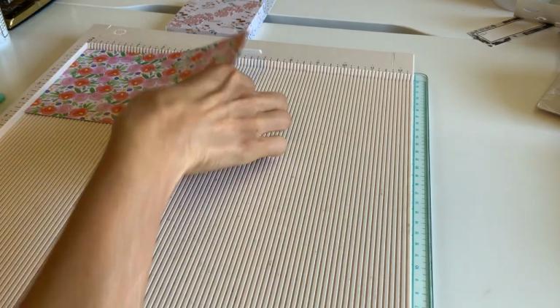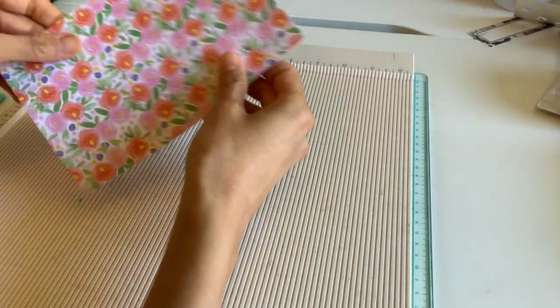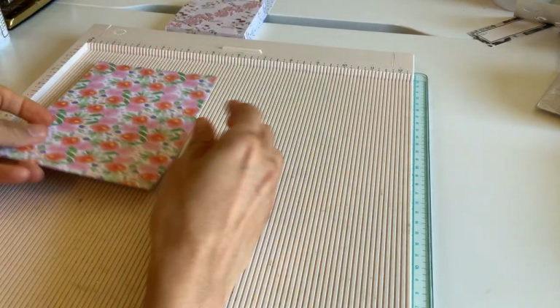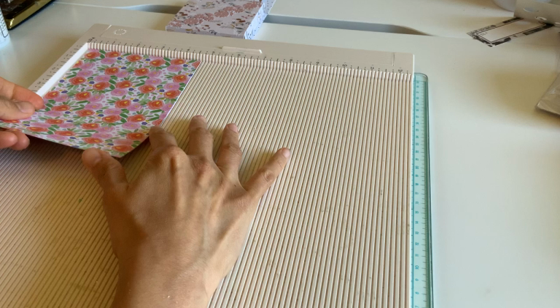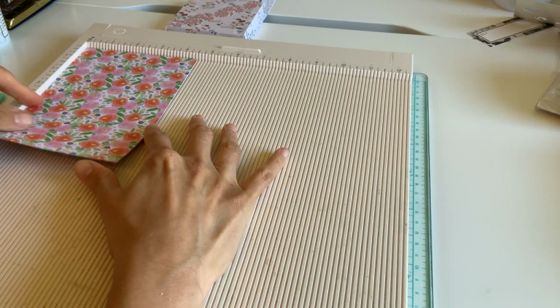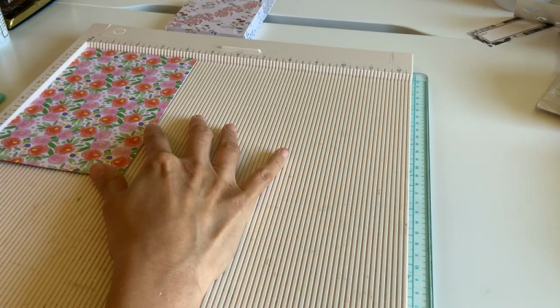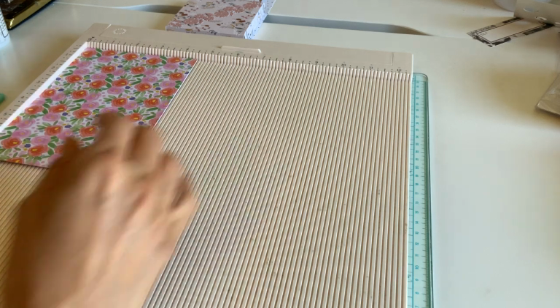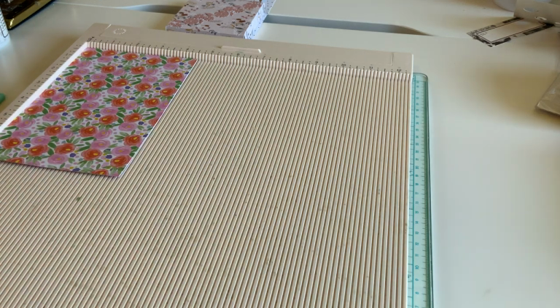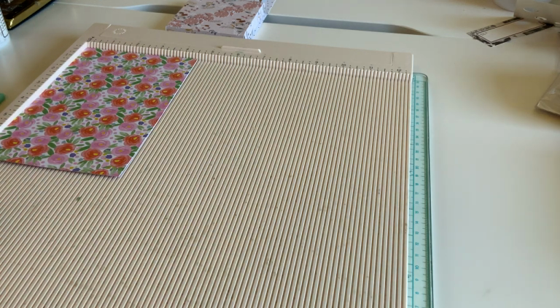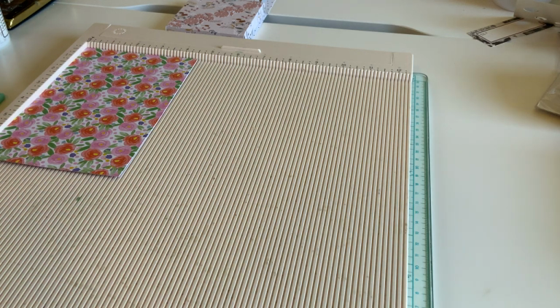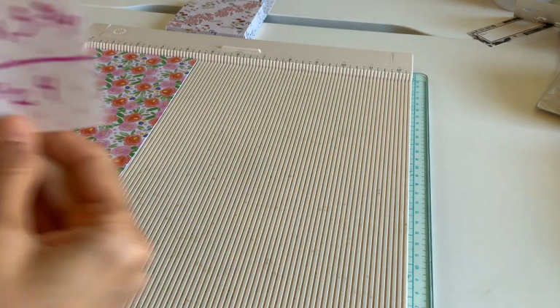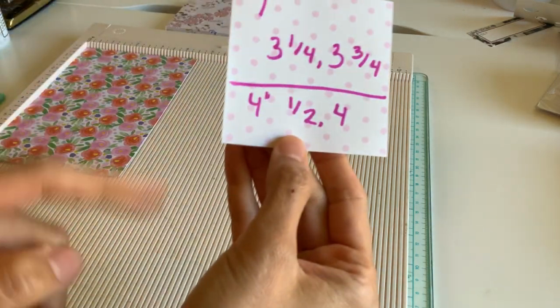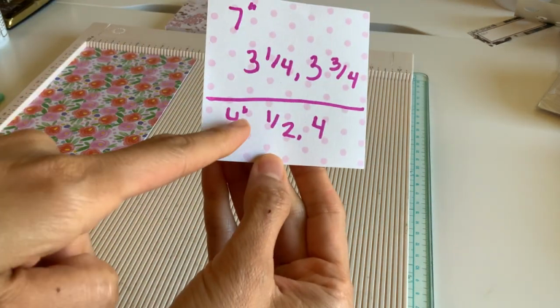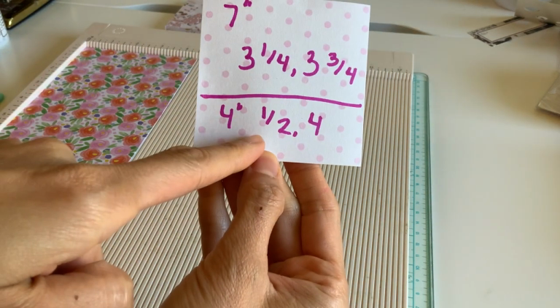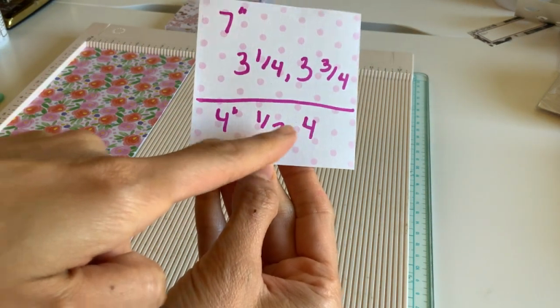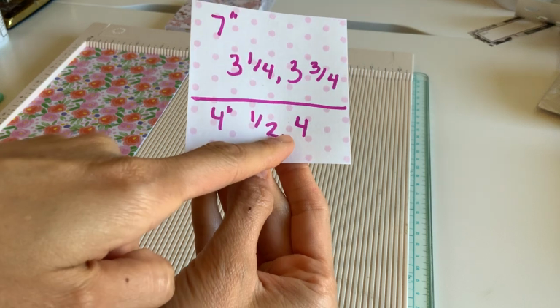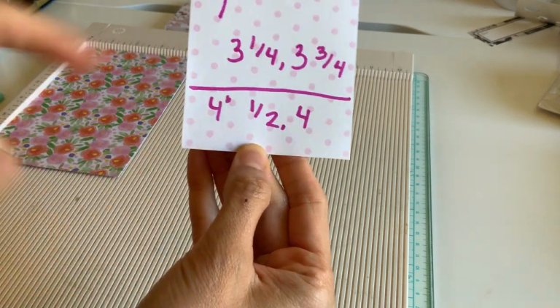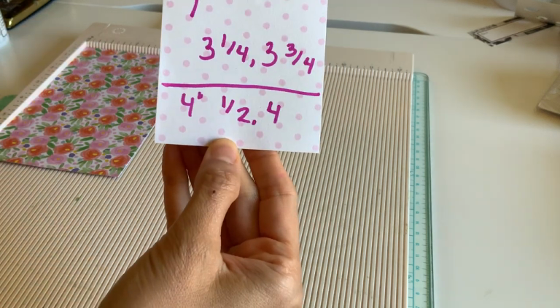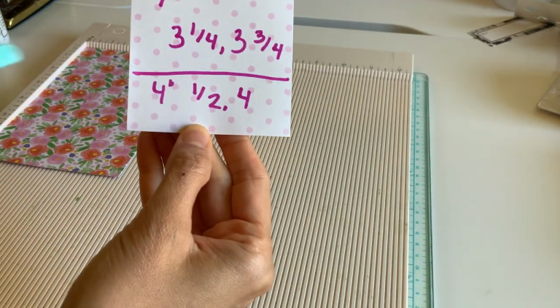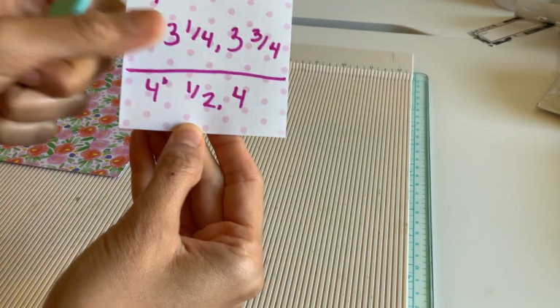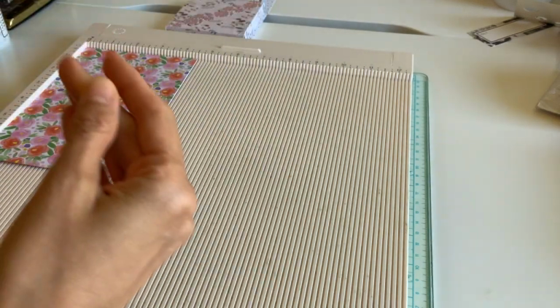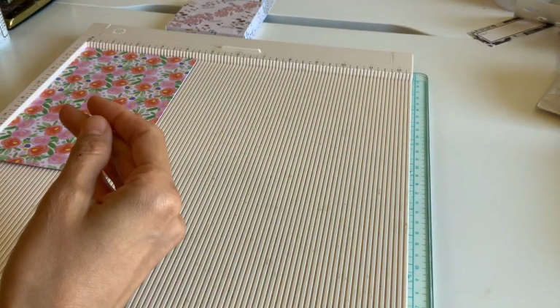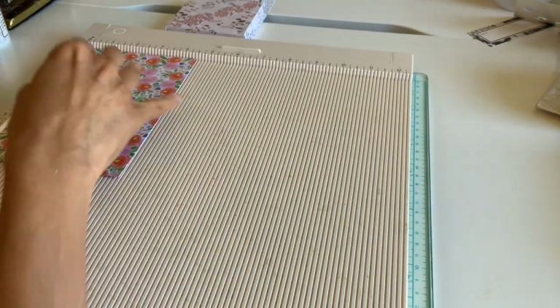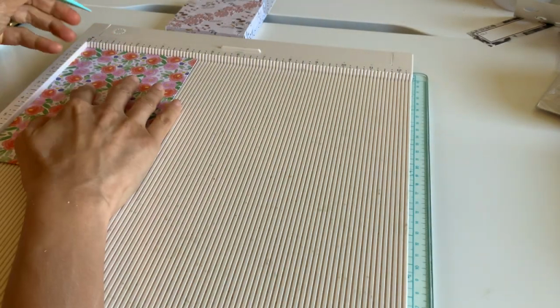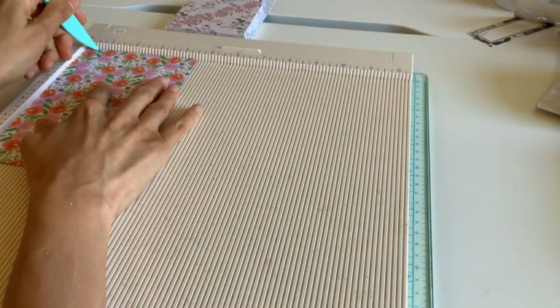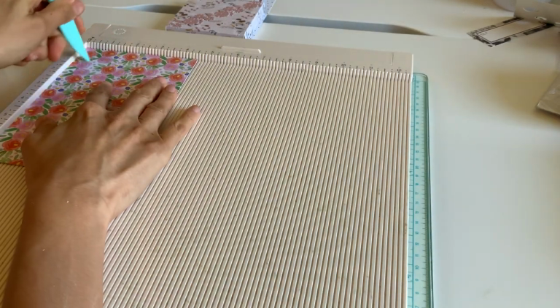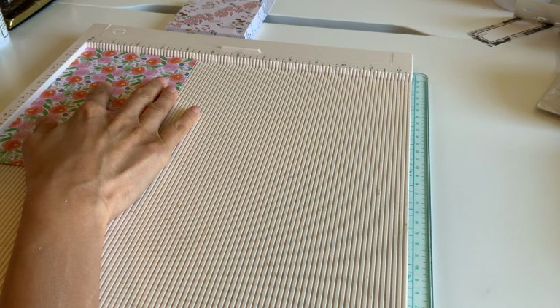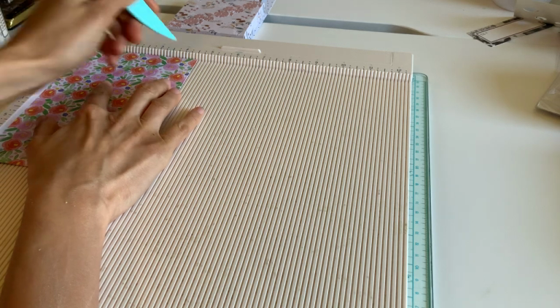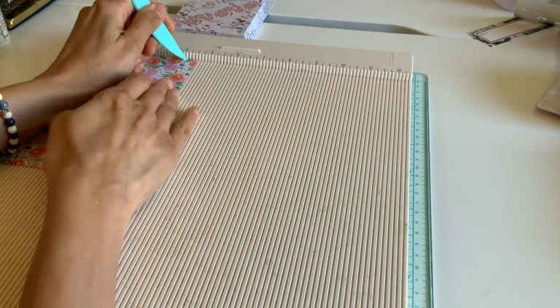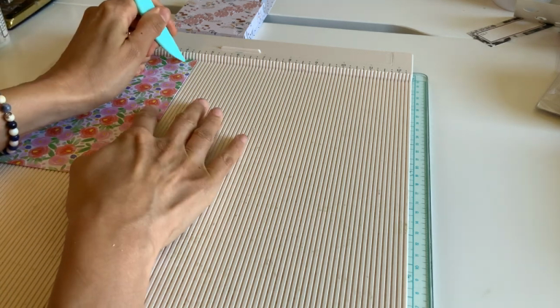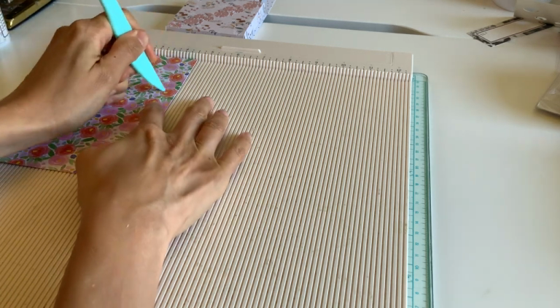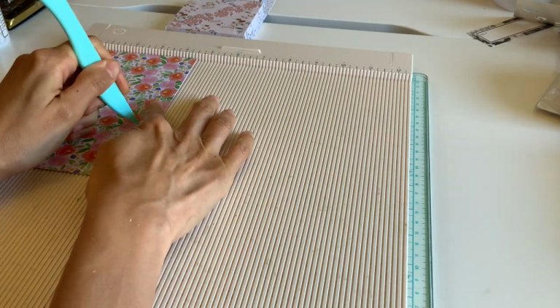Then we're gonna flip it to the four and a half inch mark and score it at half an inch and four inches. This is gonna be our box portion — half an inch and four inches.